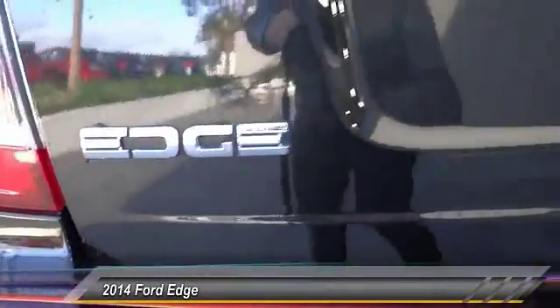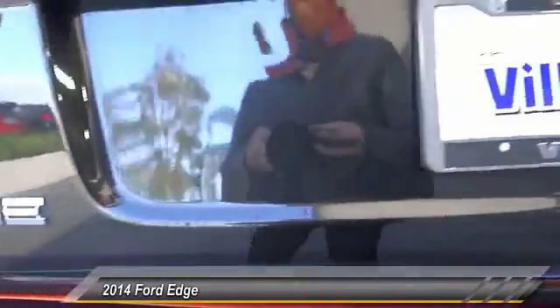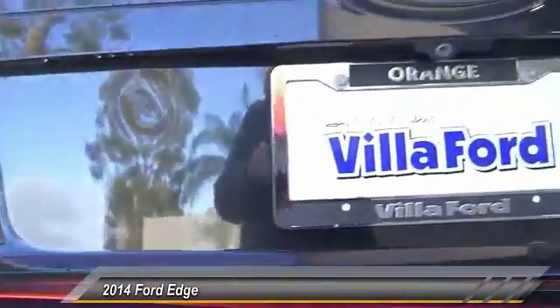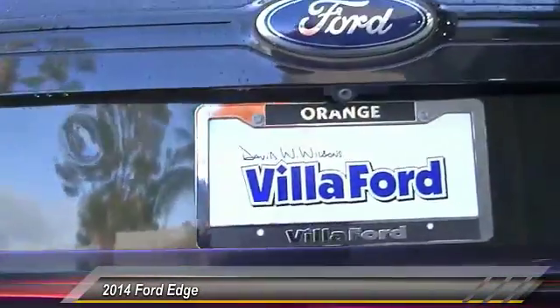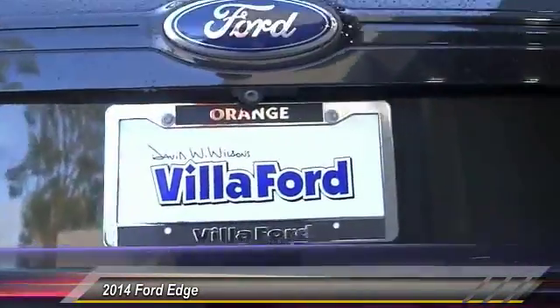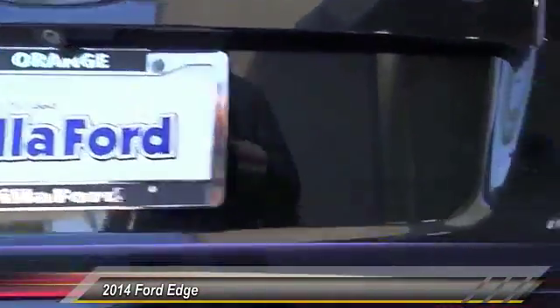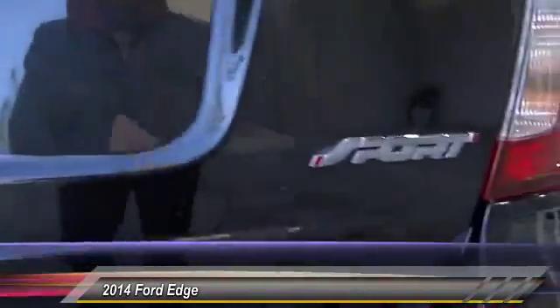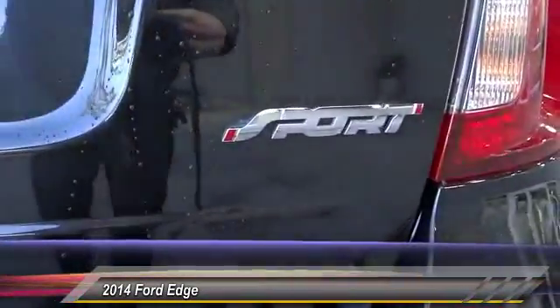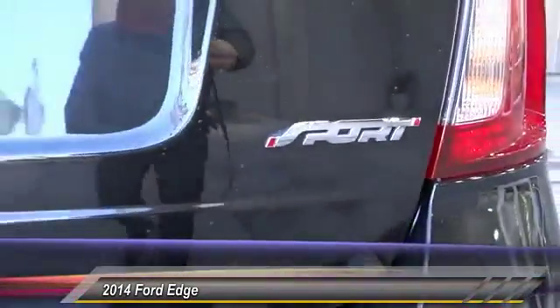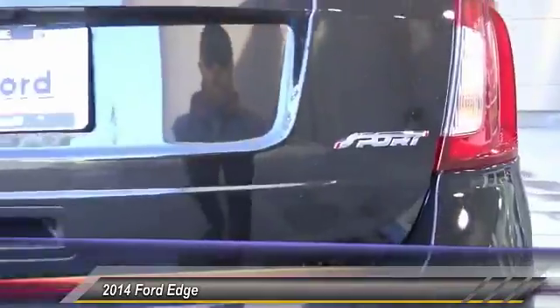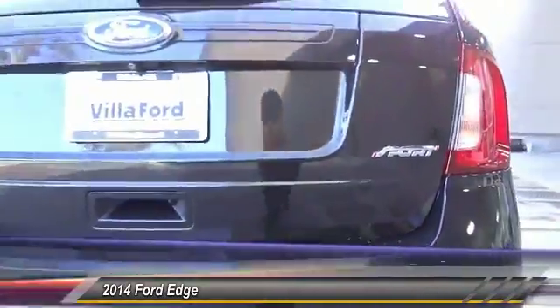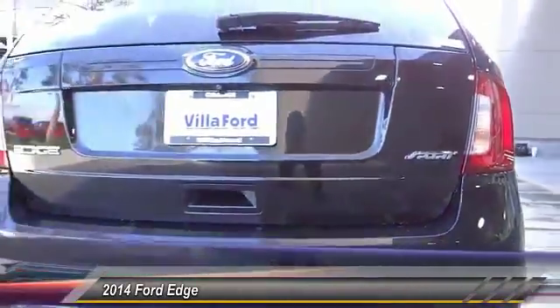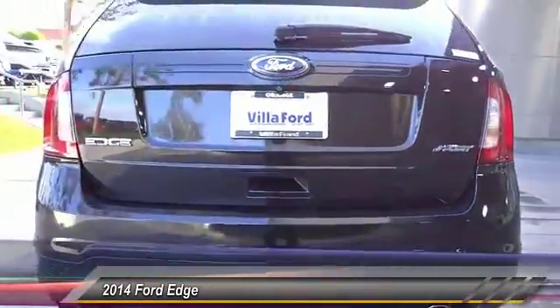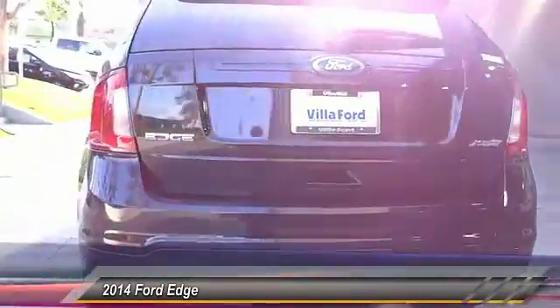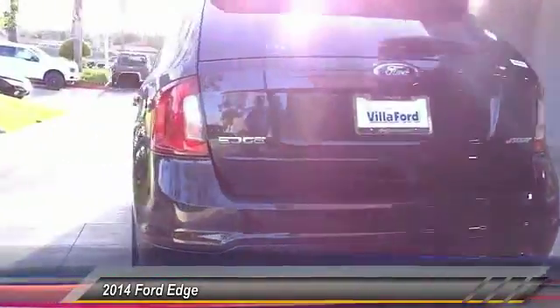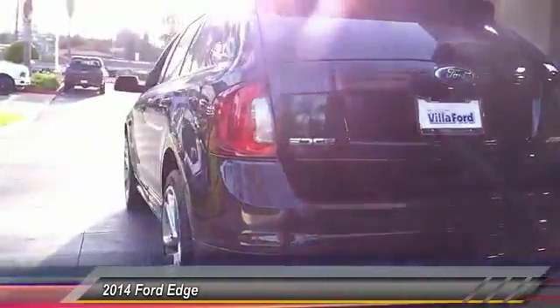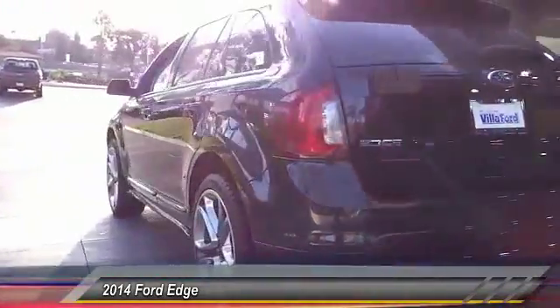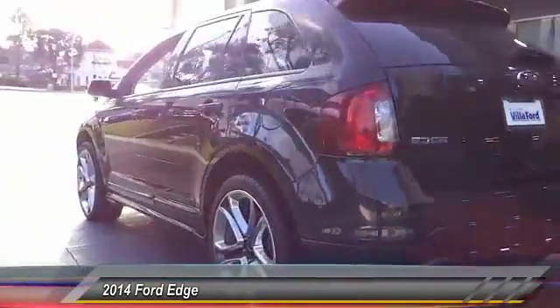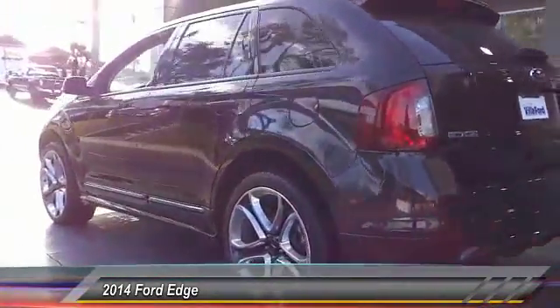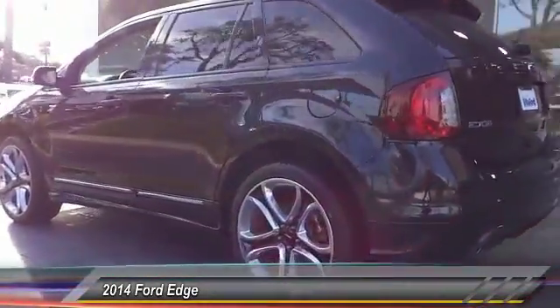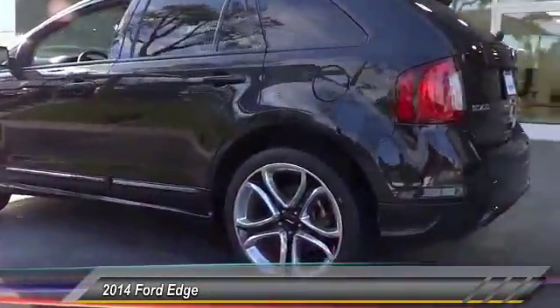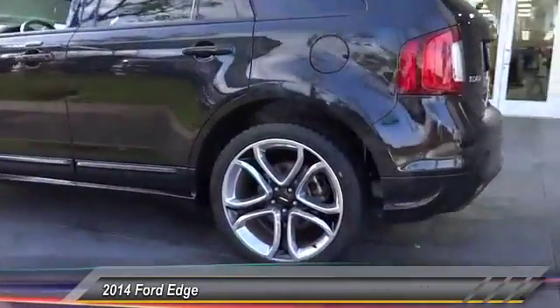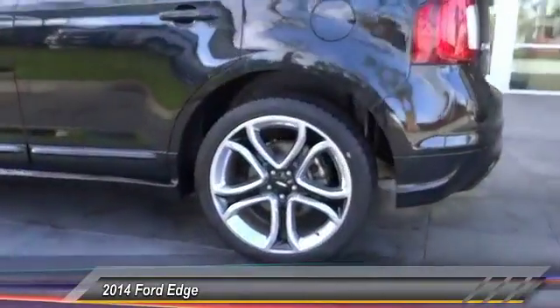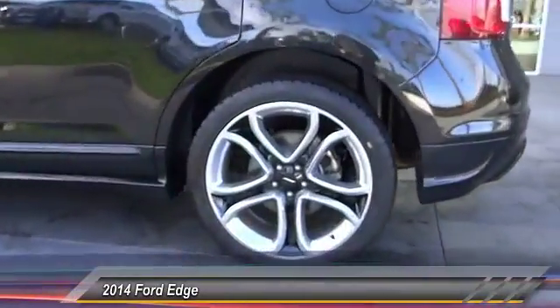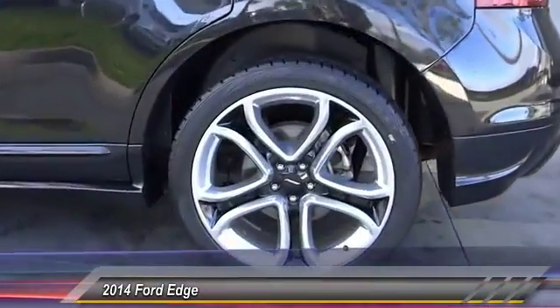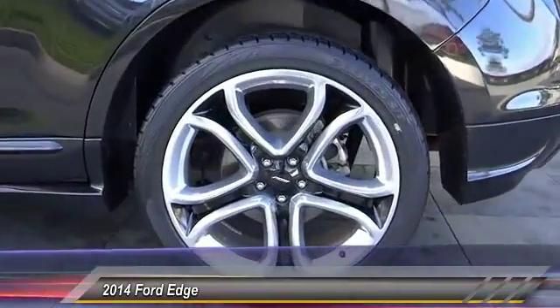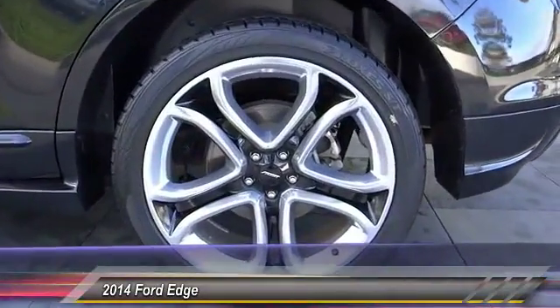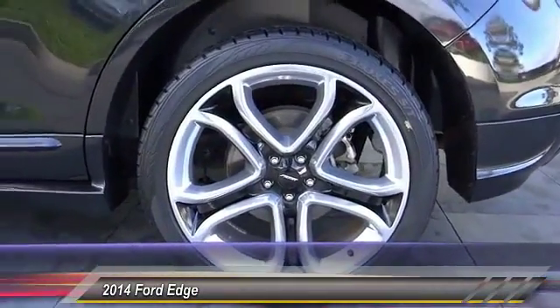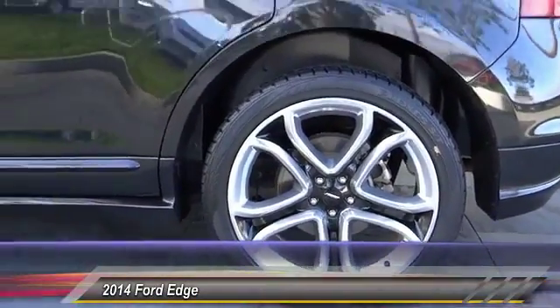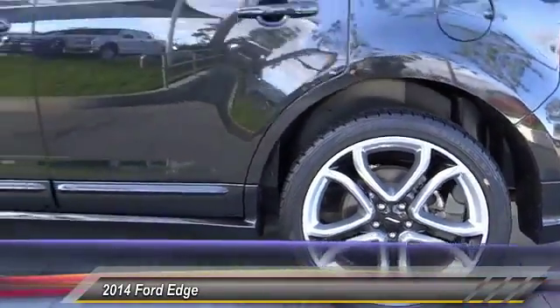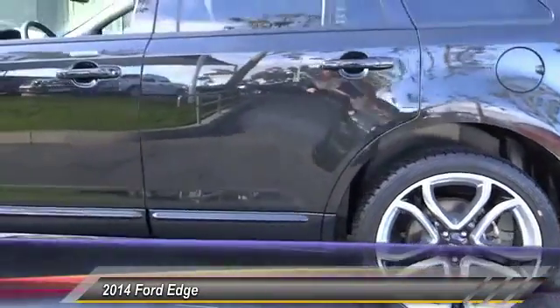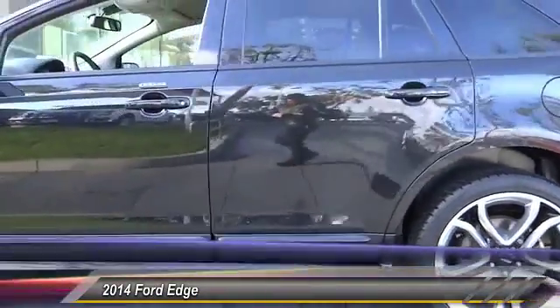Here are some of this vehicle's great options: power liftgate, power passenger seat, remote start, traction control, navigation system, dual airbags, air conditioning, power steering, four-wheel disc brakes, and center armrest.